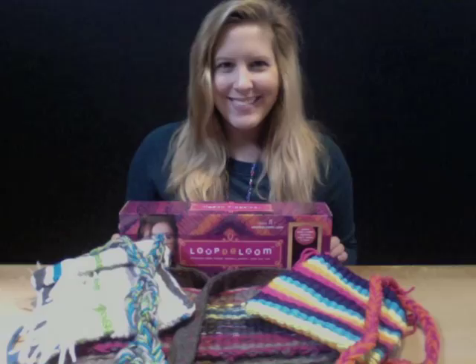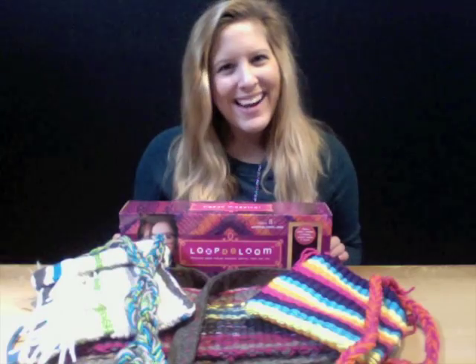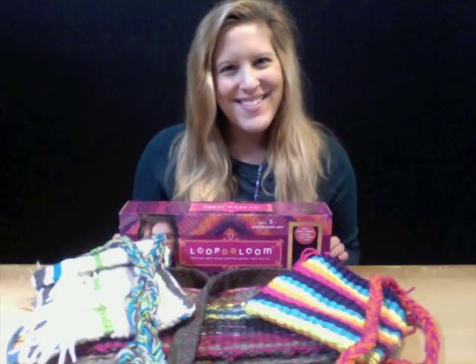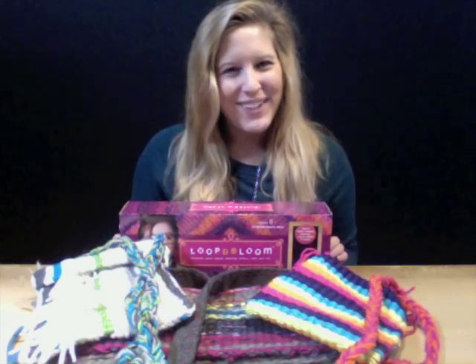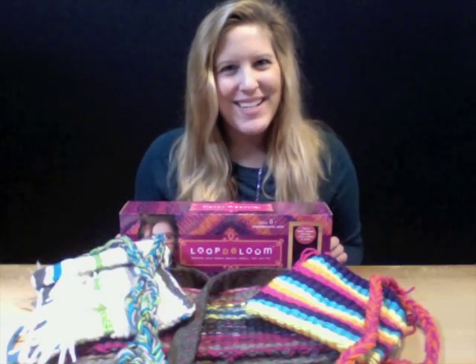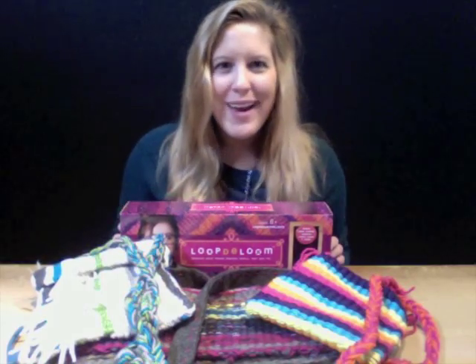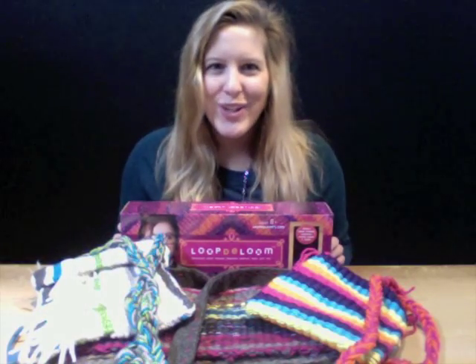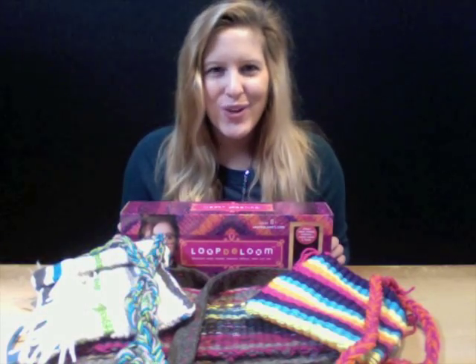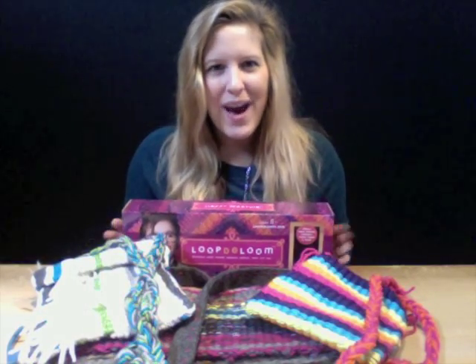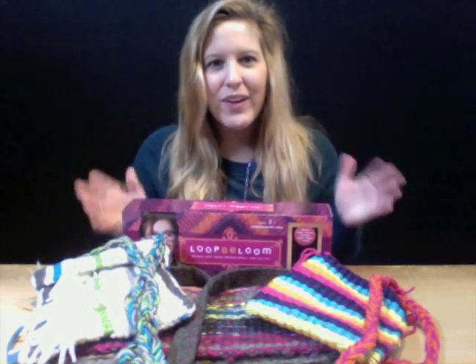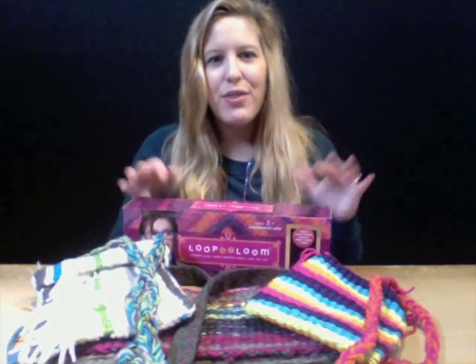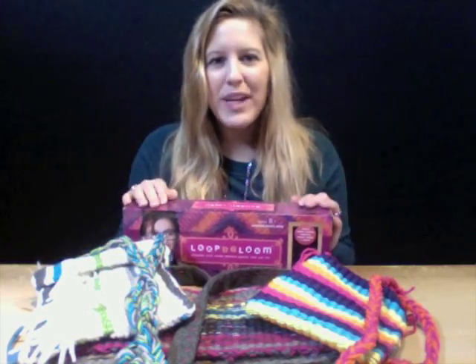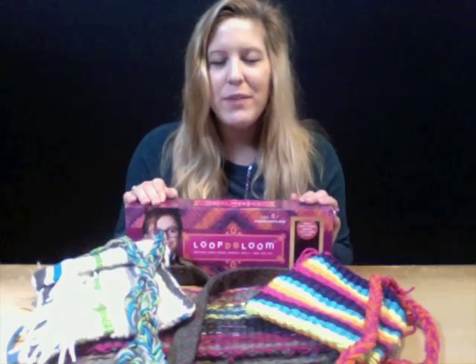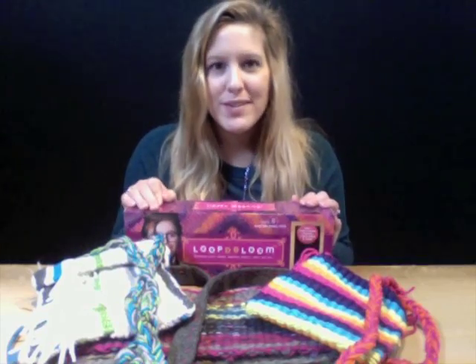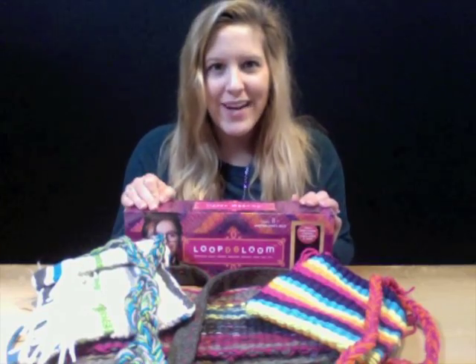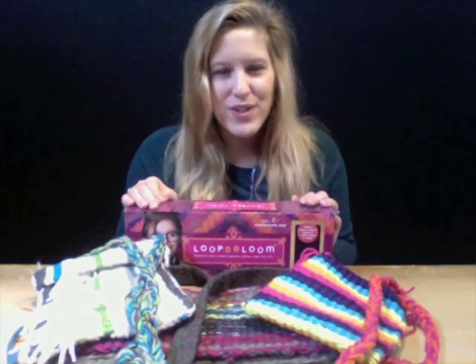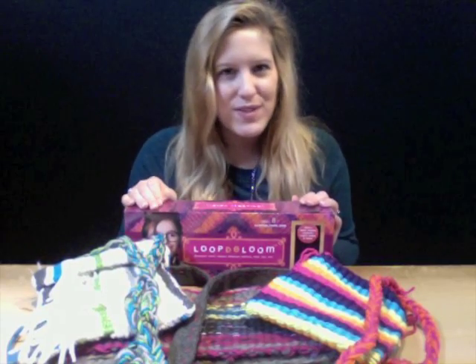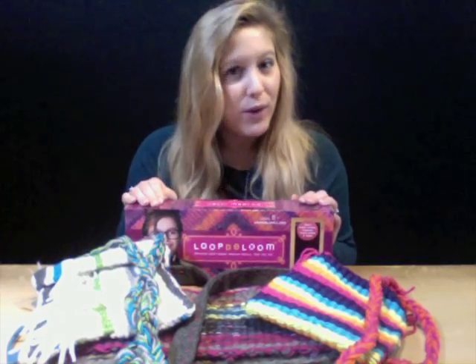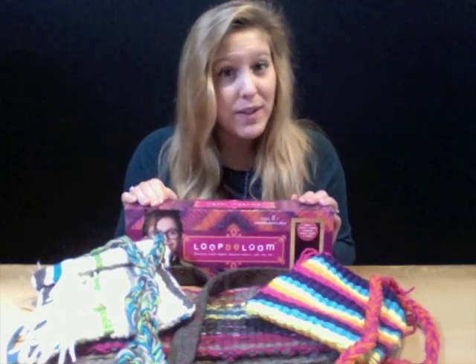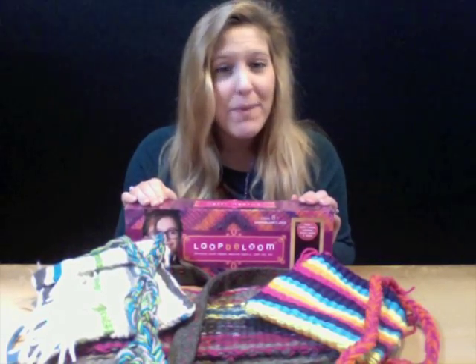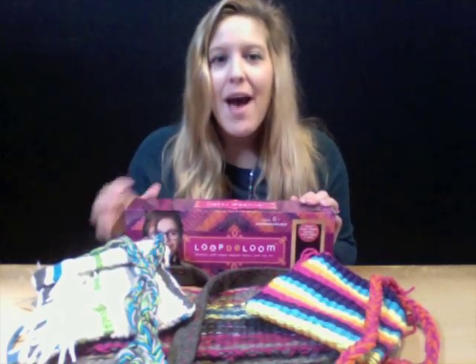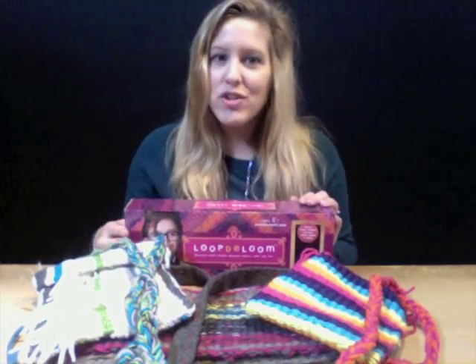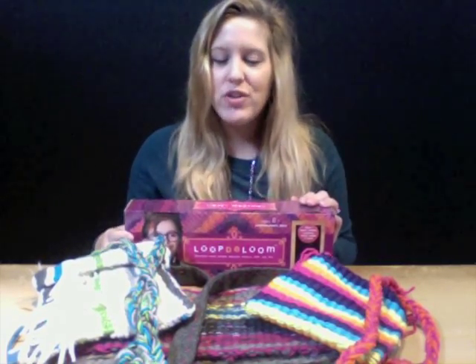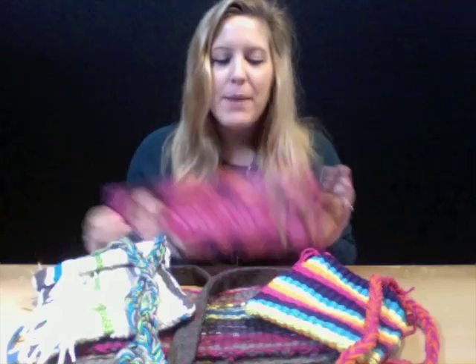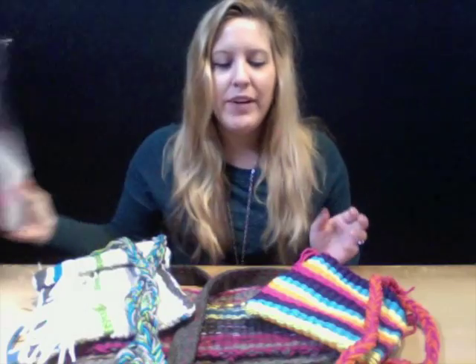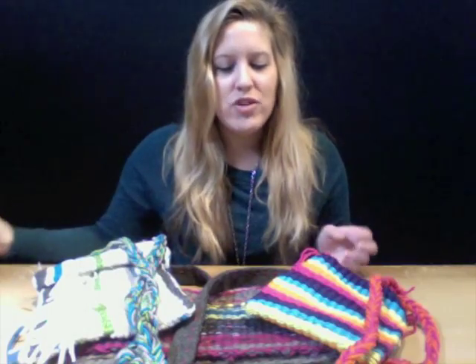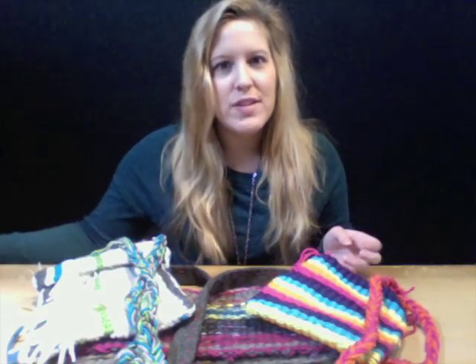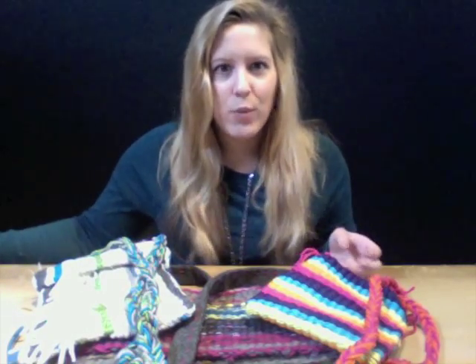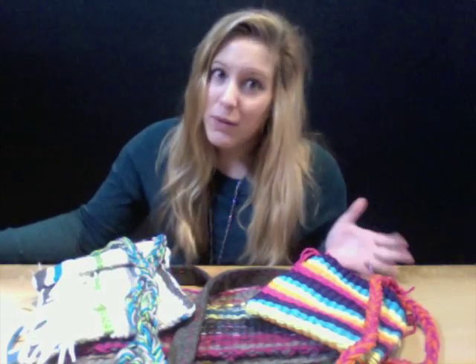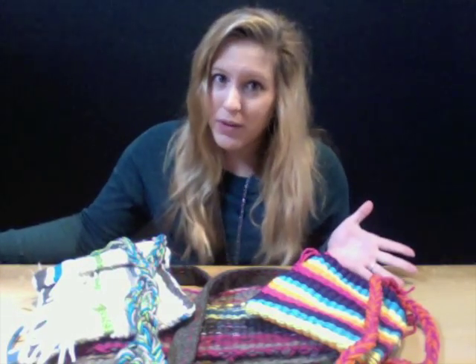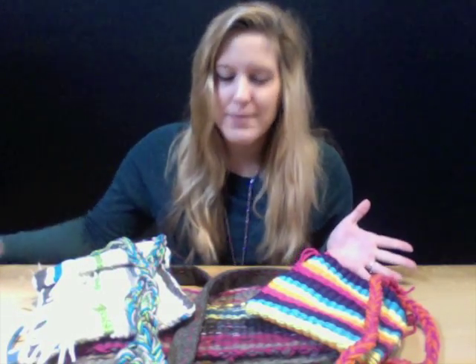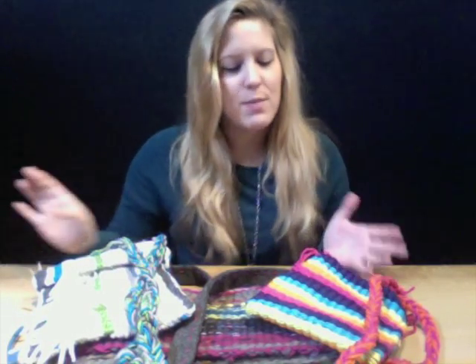Hi, this is Lauren. Today I'm going to show you how to create three different purse styles using your loop-de-loom. I'm also going to show a couple of variations using multiple looms as well.